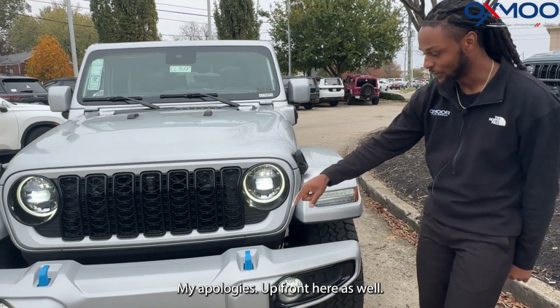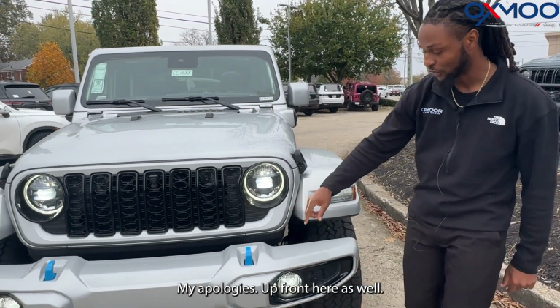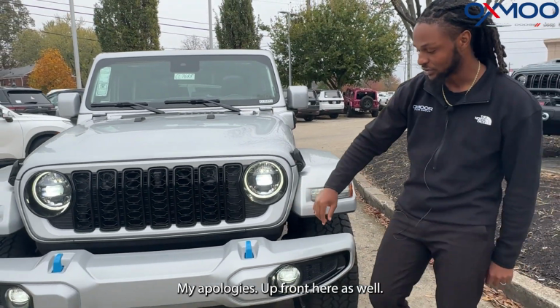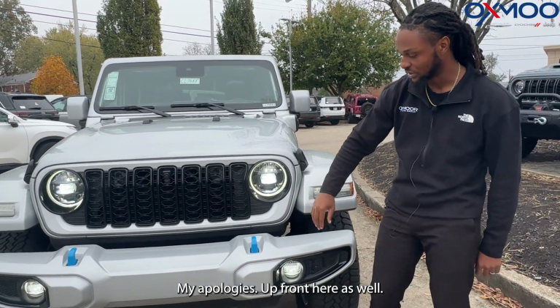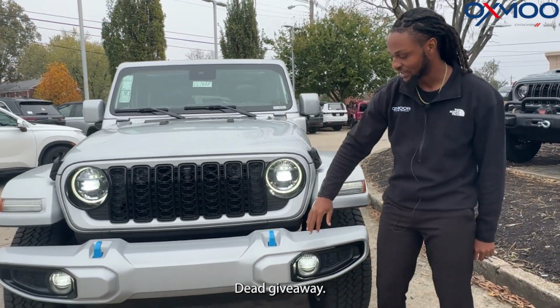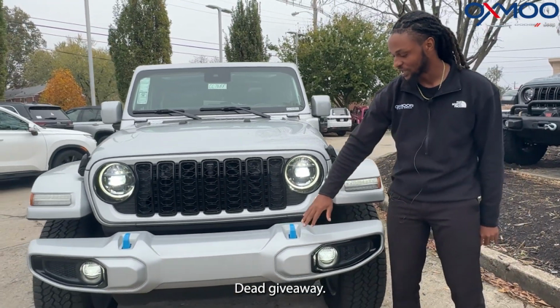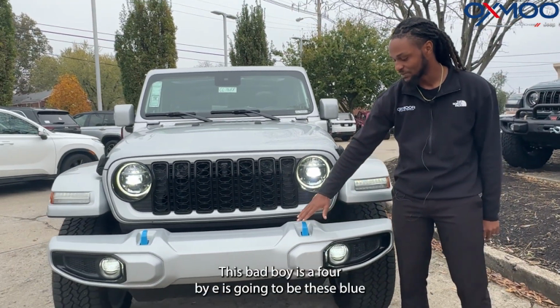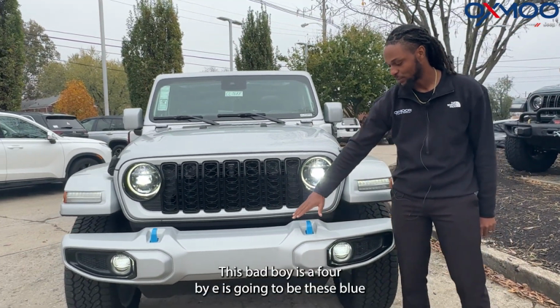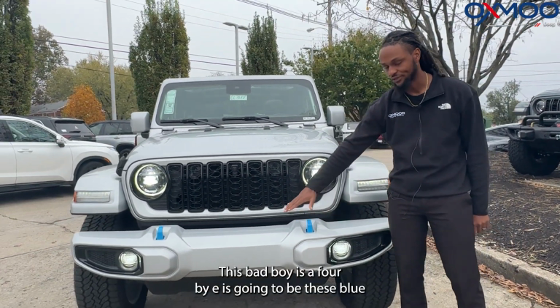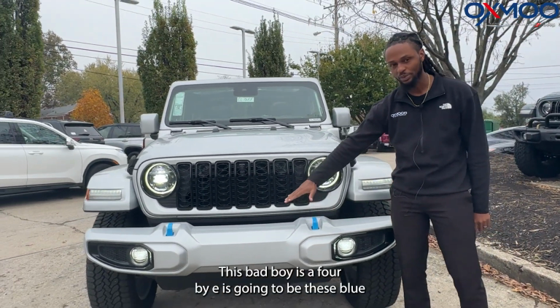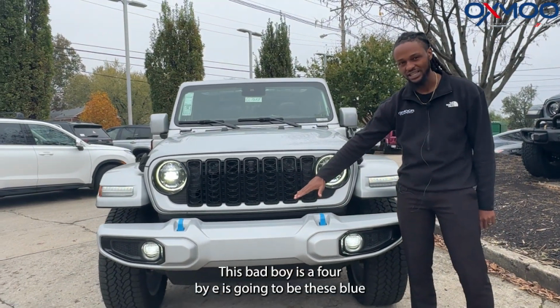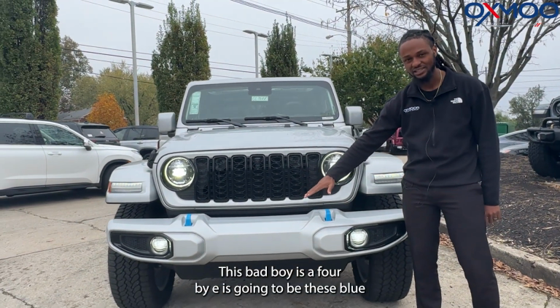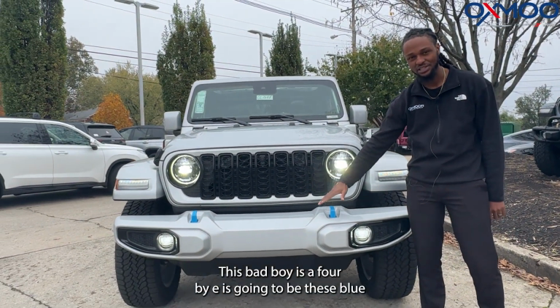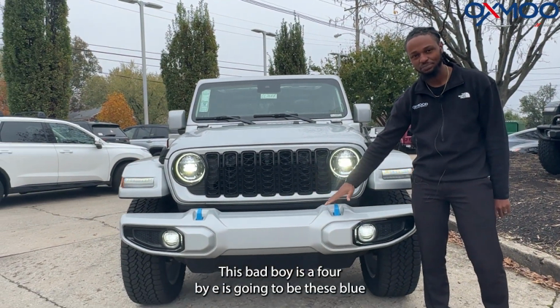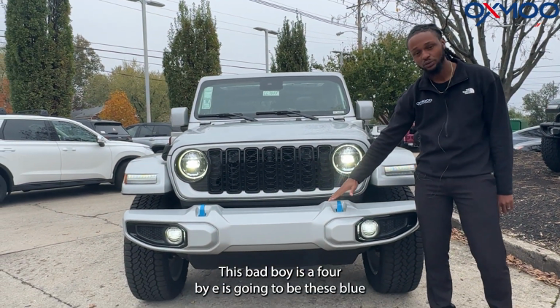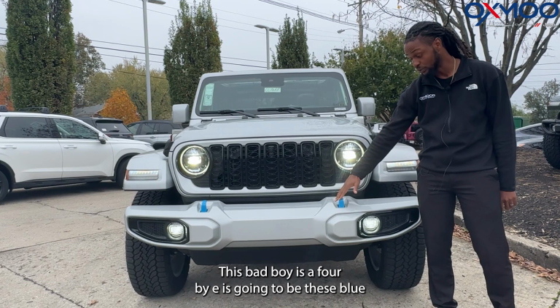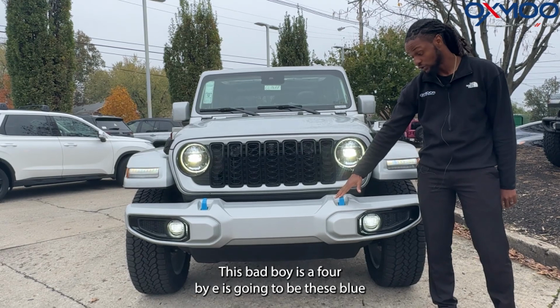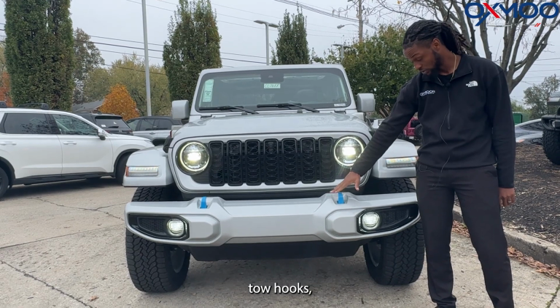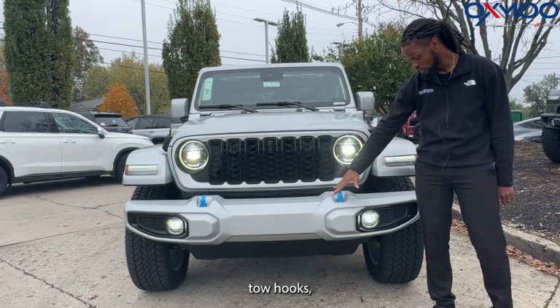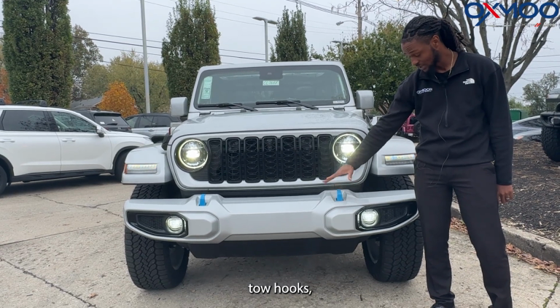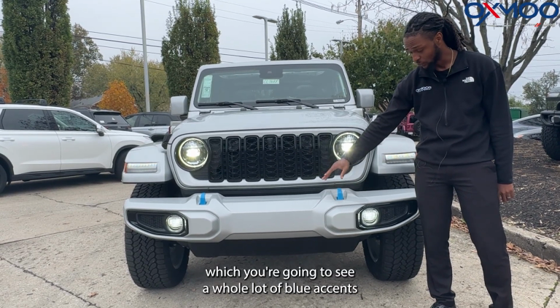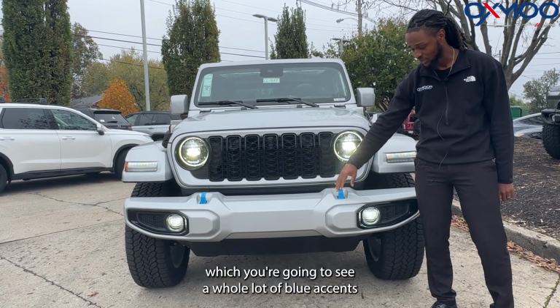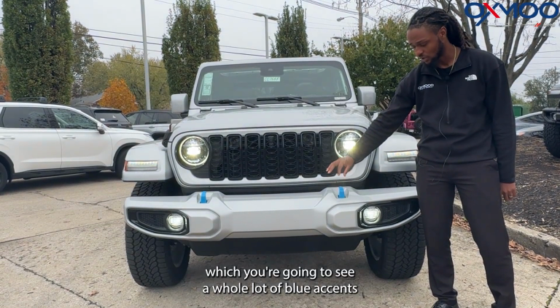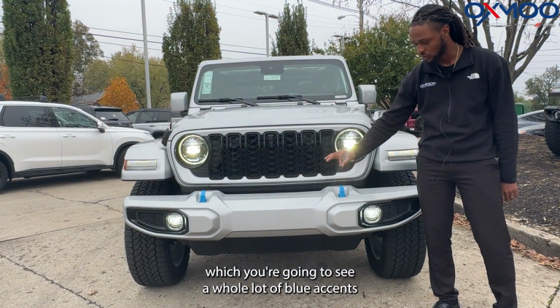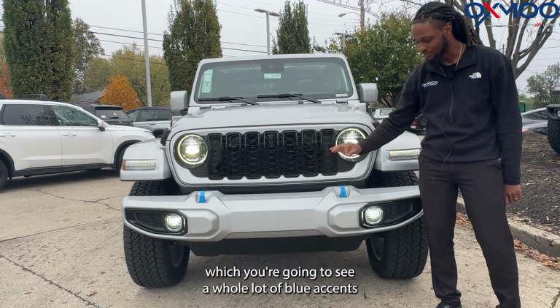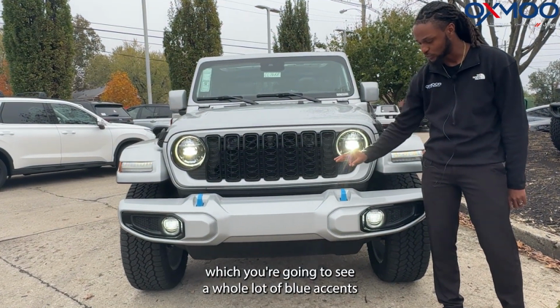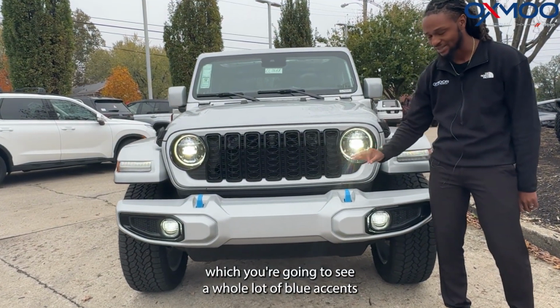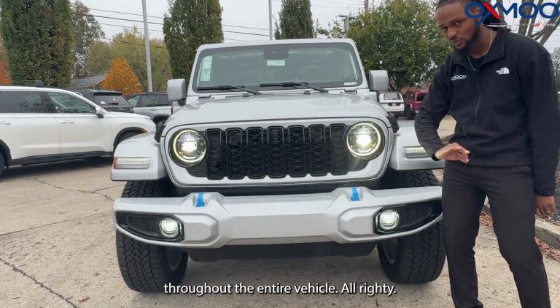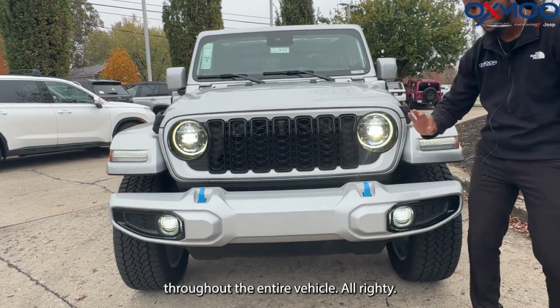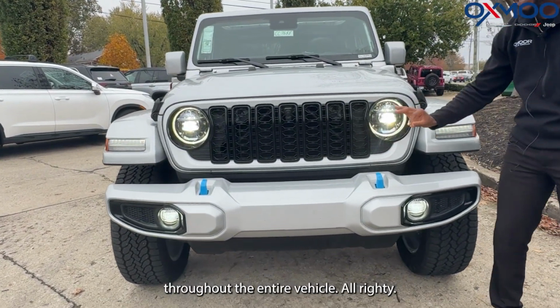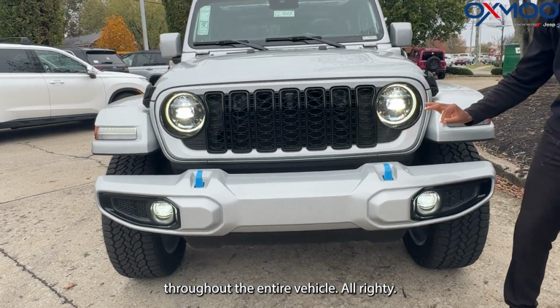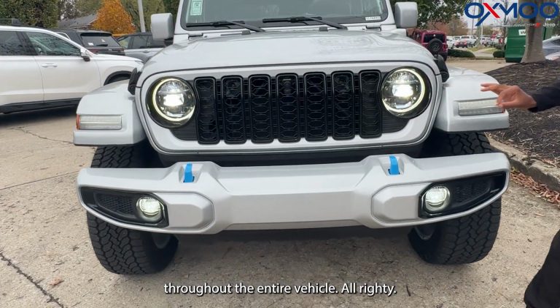Up front here as well, a dead giveaway that this bad boy is a 4xe is going to be these blue tow hooks, and we're going to see a whole lot of blue accents throughout the entire vehicle.